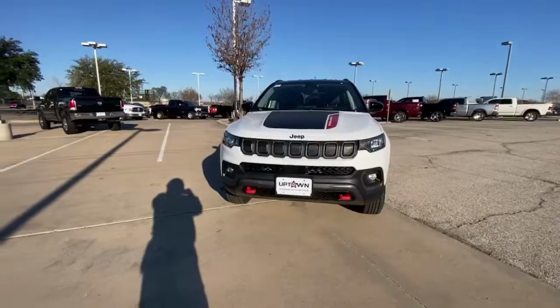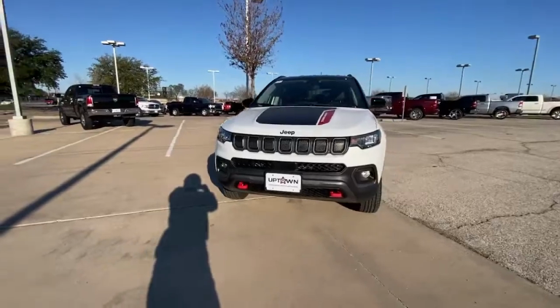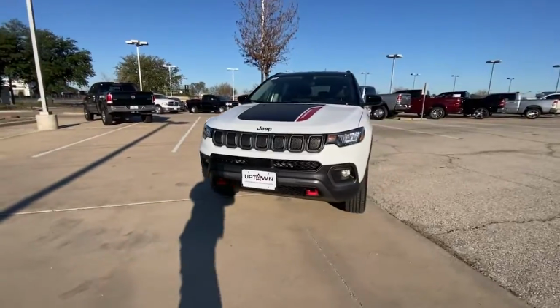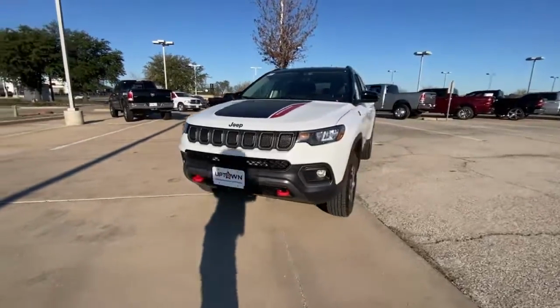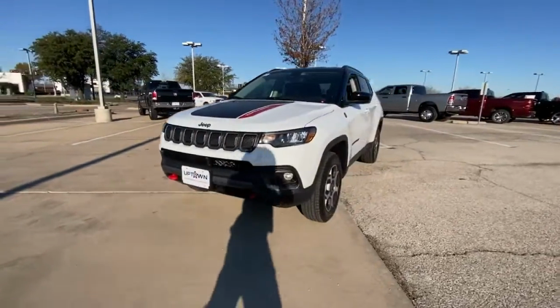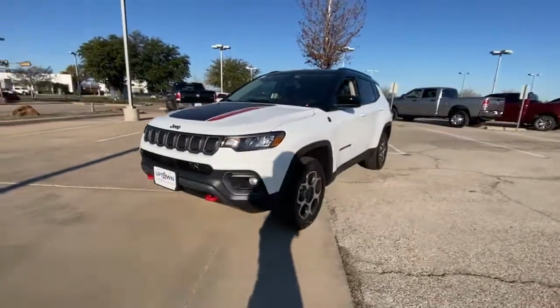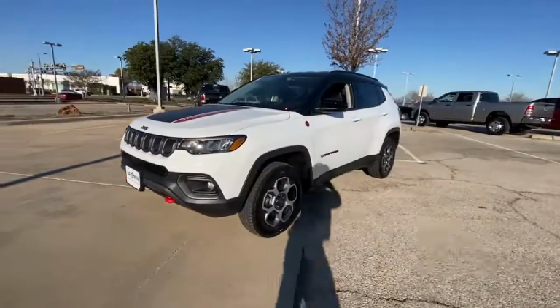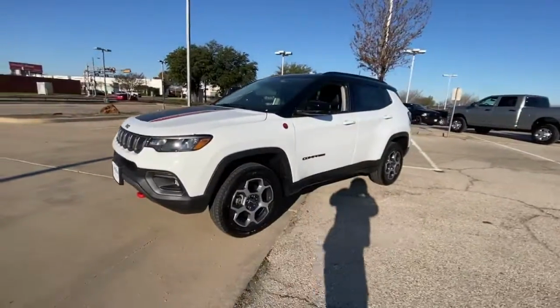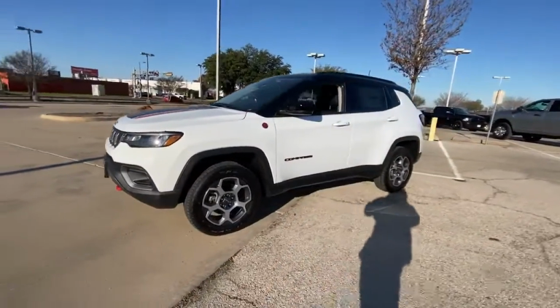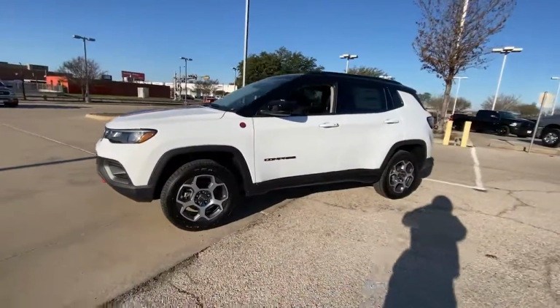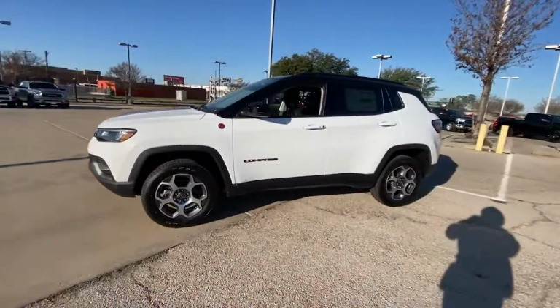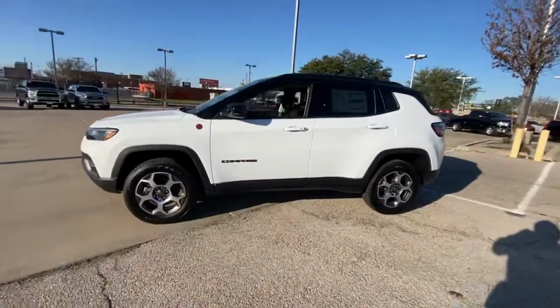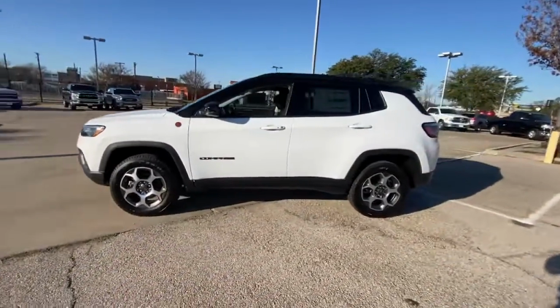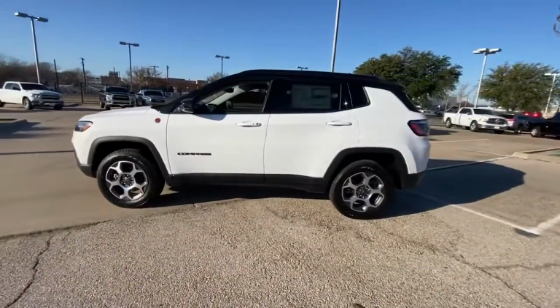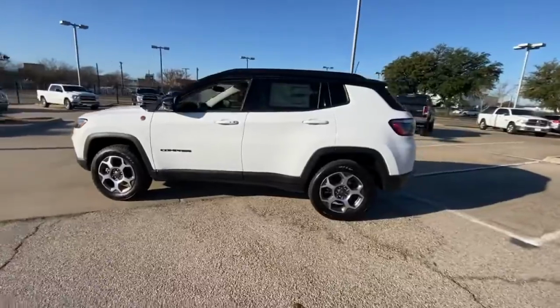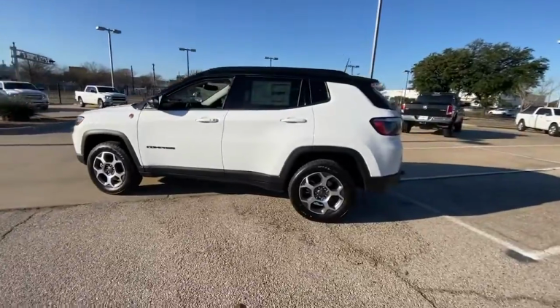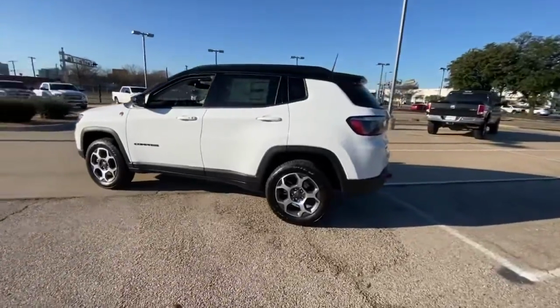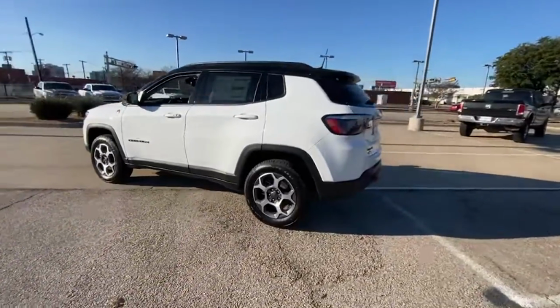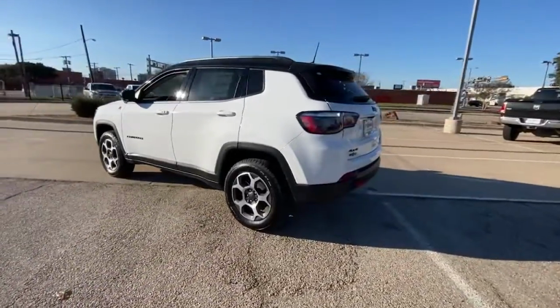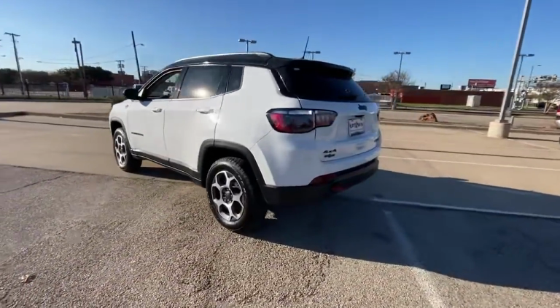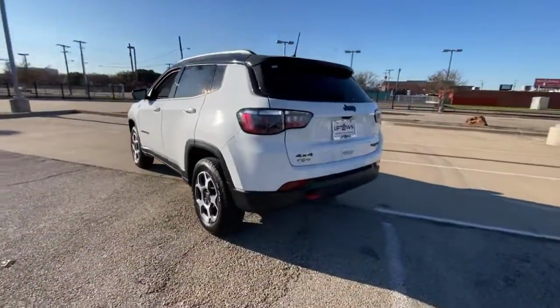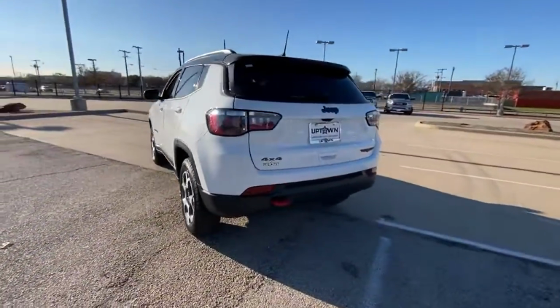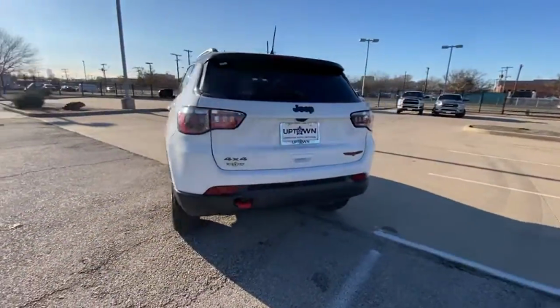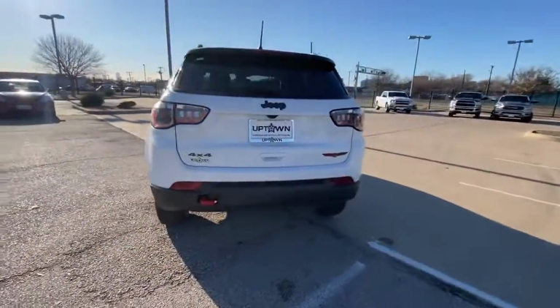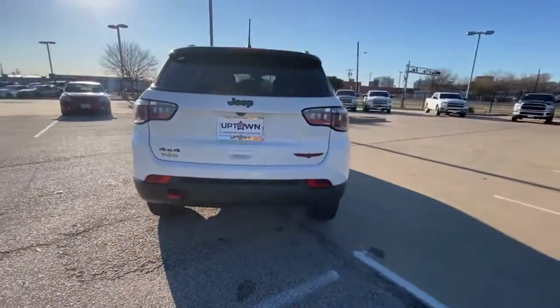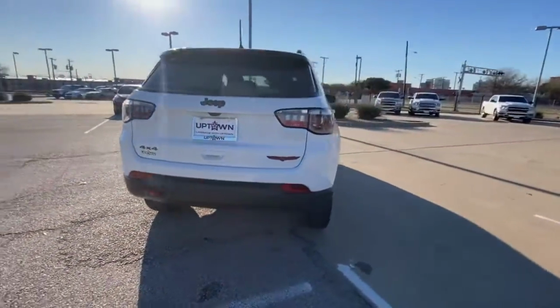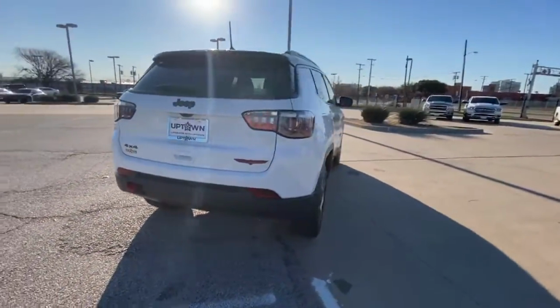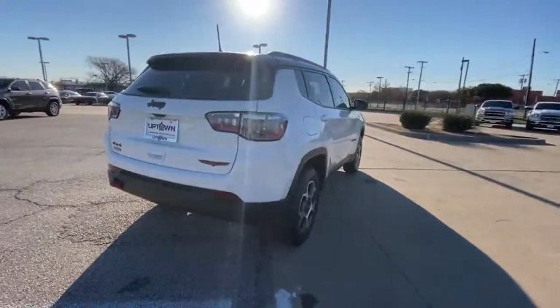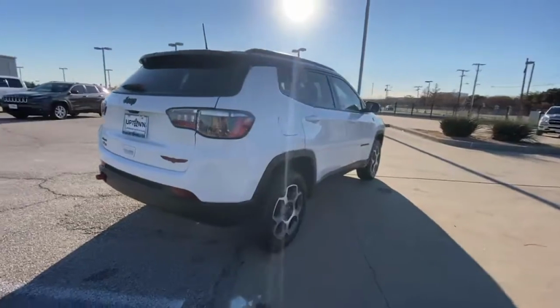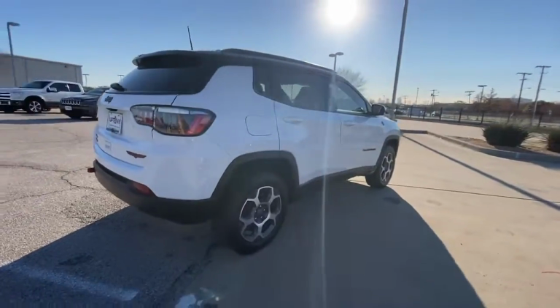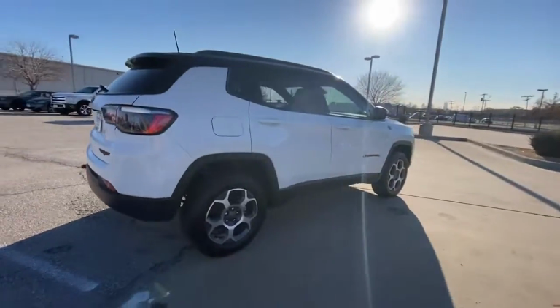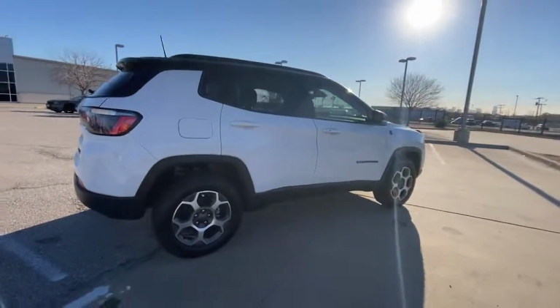Get into the 2022 Jeep Compass. Enjoy the adventure with confidence in the Compass. It offers the perfect blend of SUV versatility and state-of-the-art safety technology.